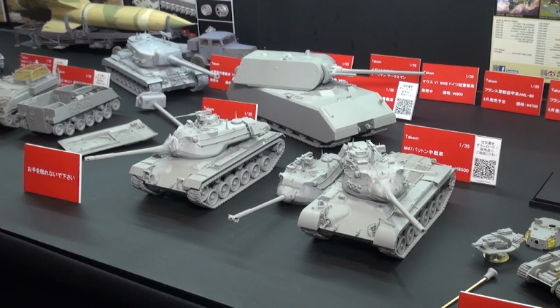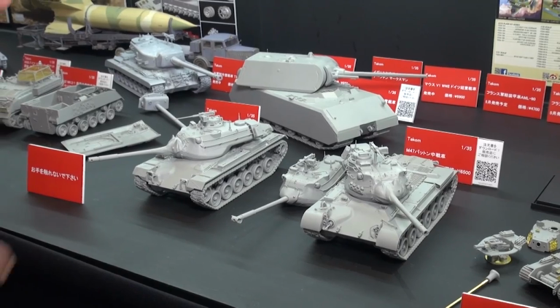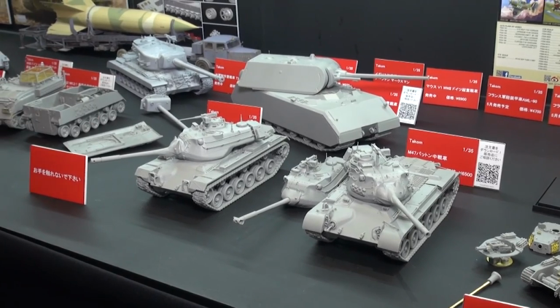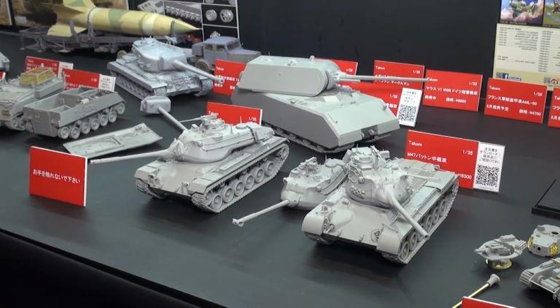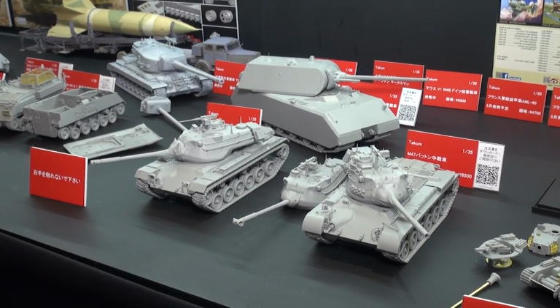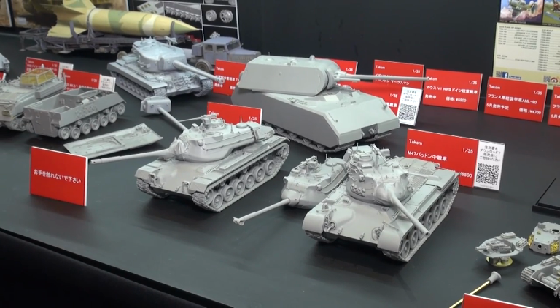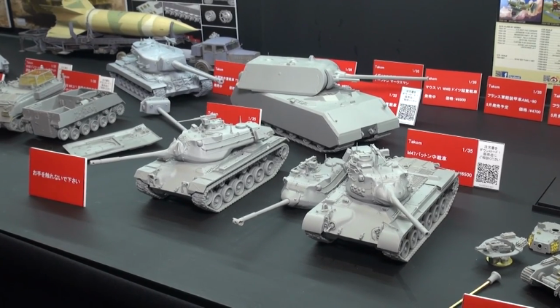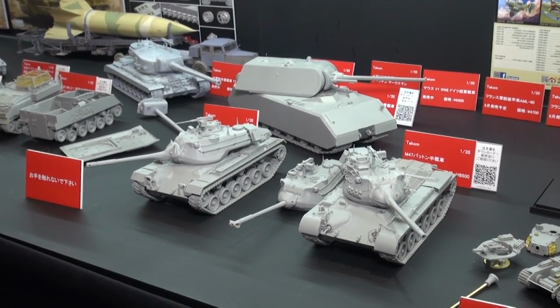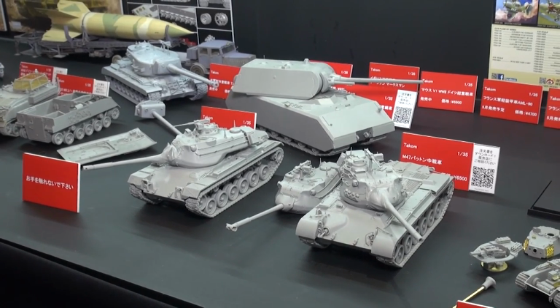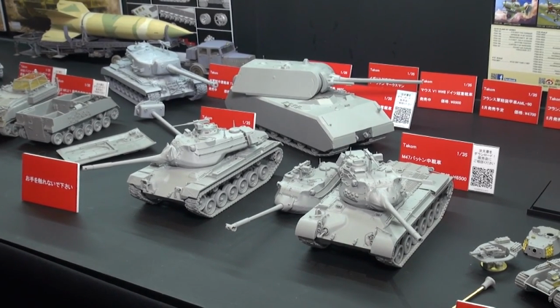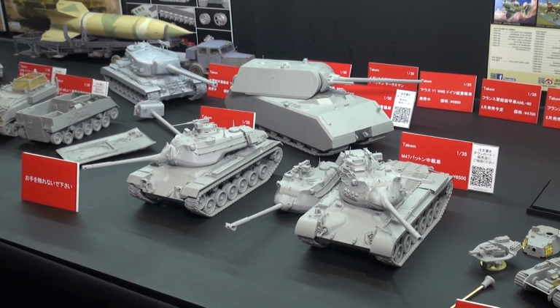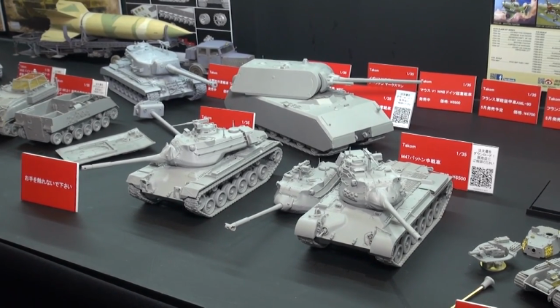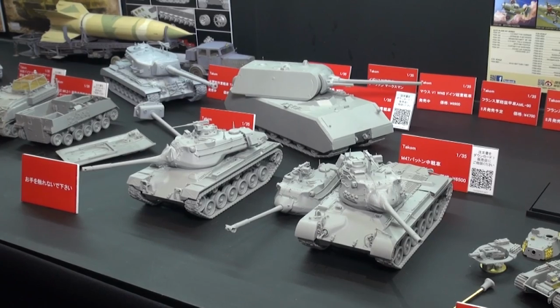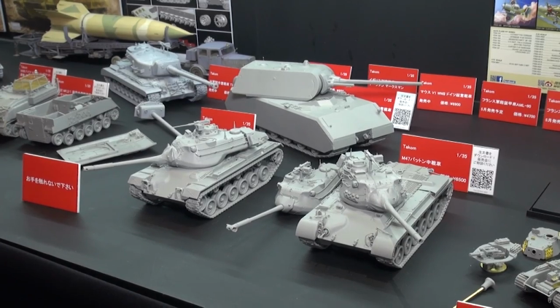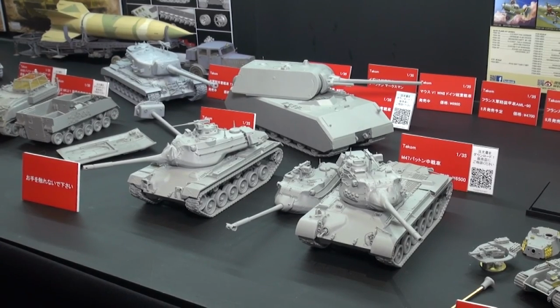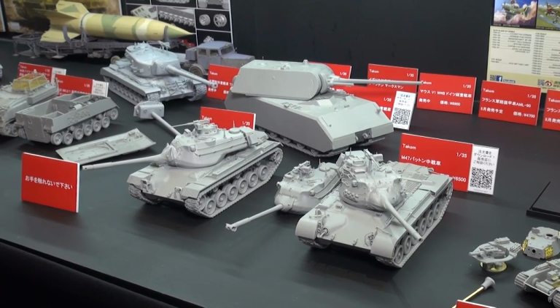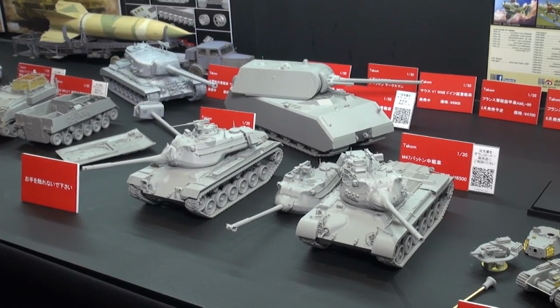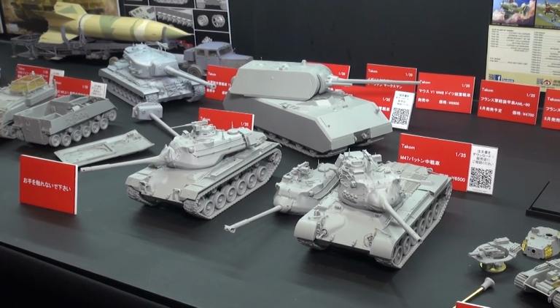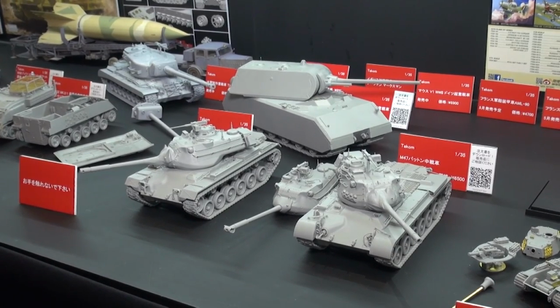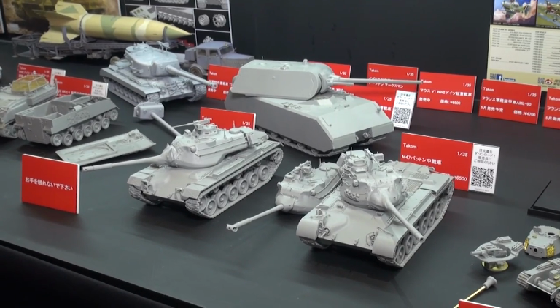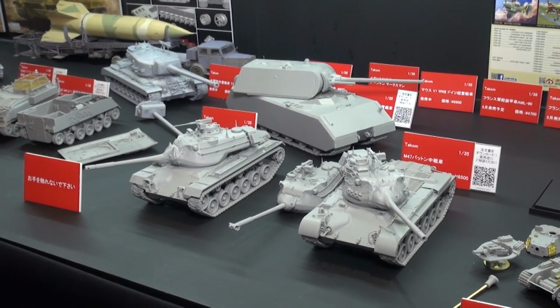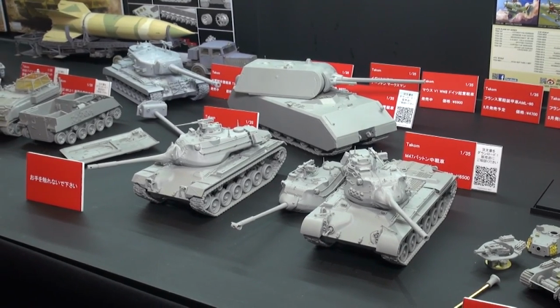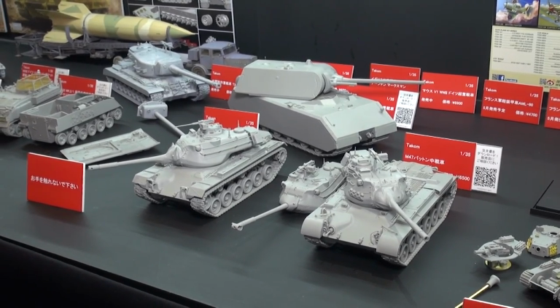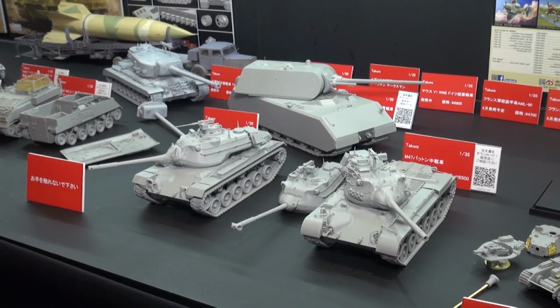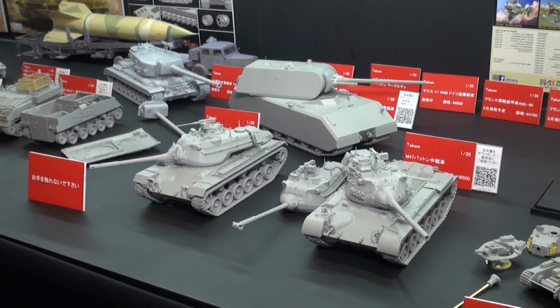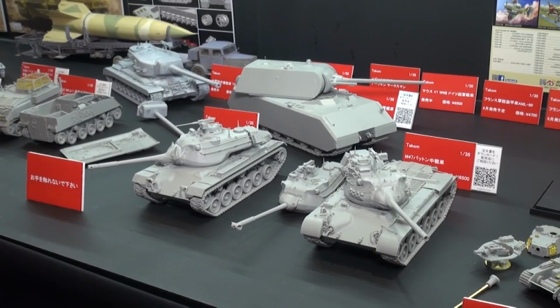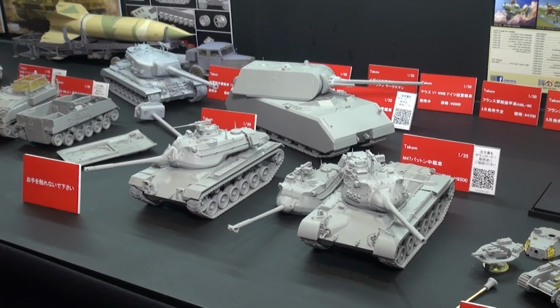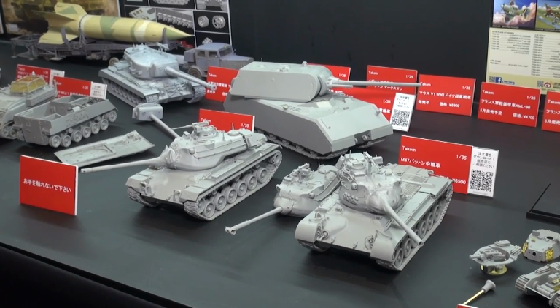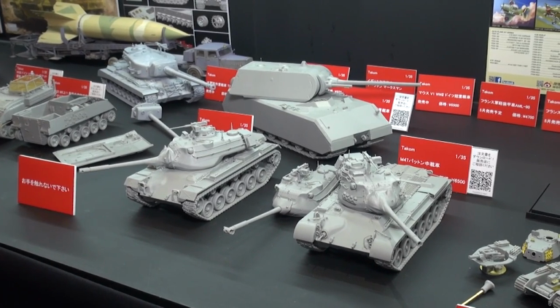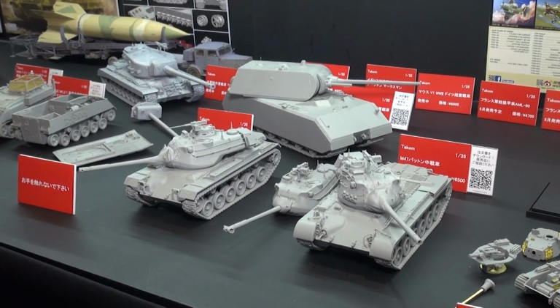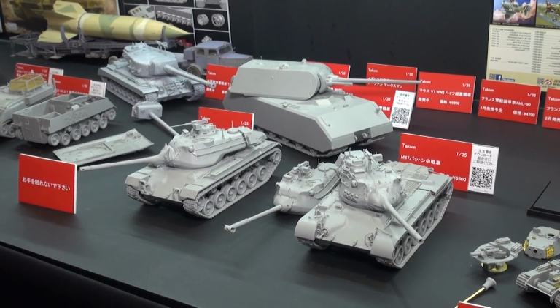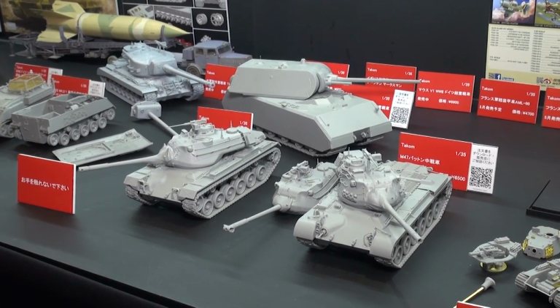Some other samples we don't even have here yet — maybe you'll be able to see on the HLJ site in the coming days. So we're very happy to be working with our great partners at Takom, who keep on bringing out great armor kits like you see here. Thanks, Takom.